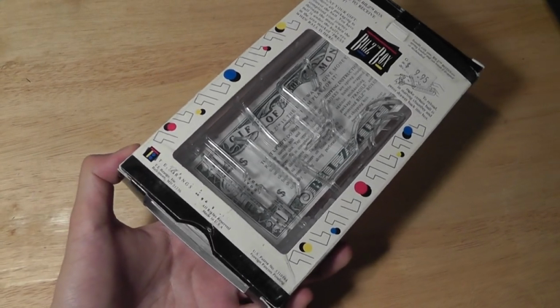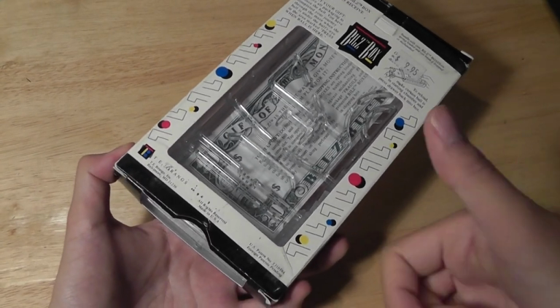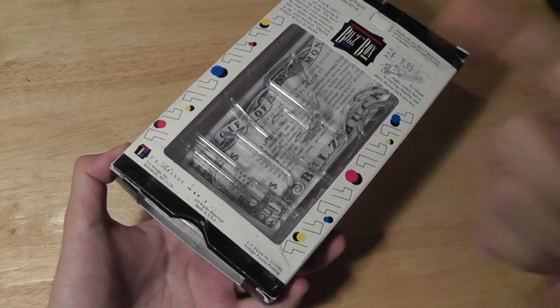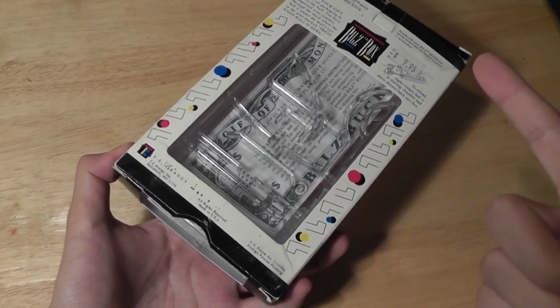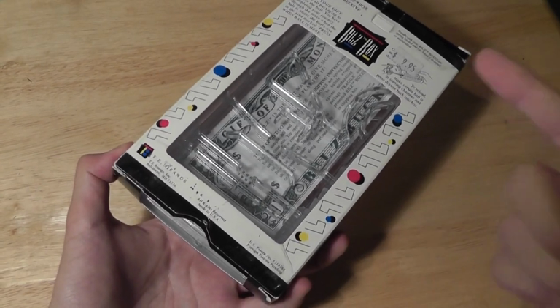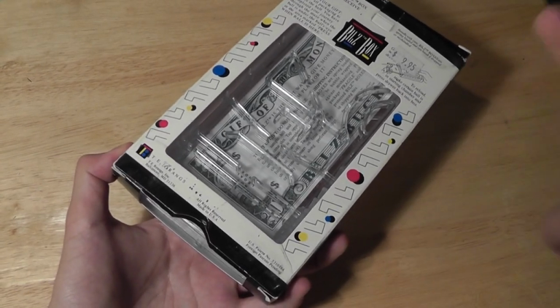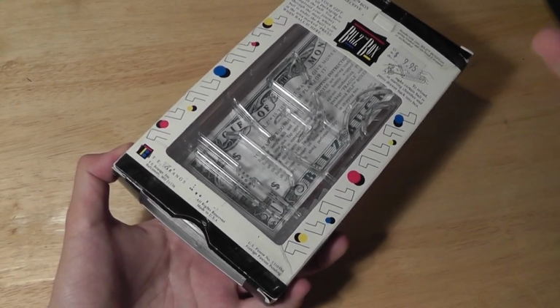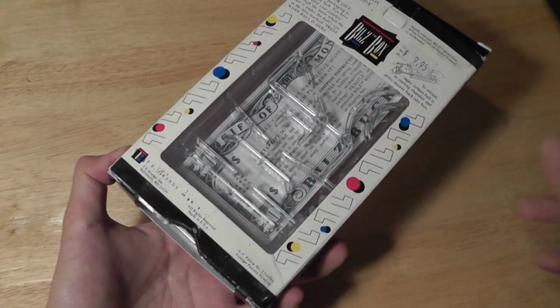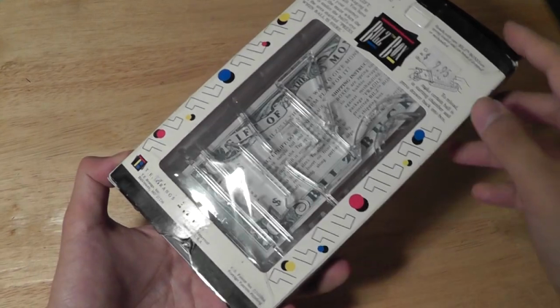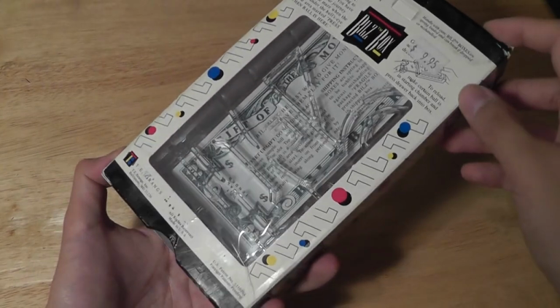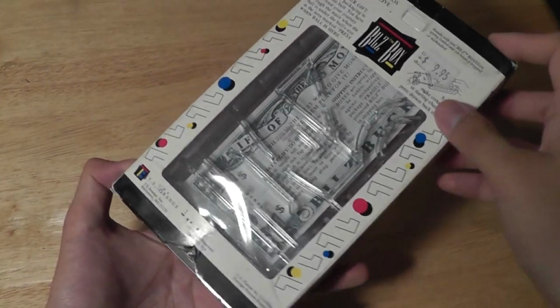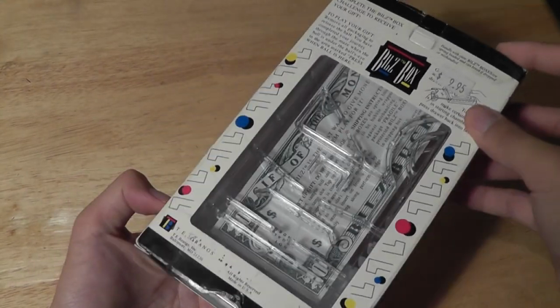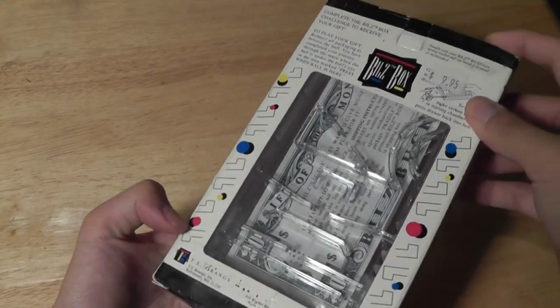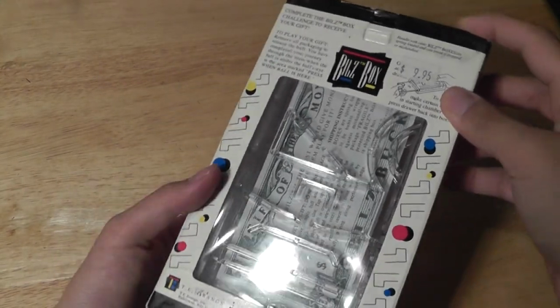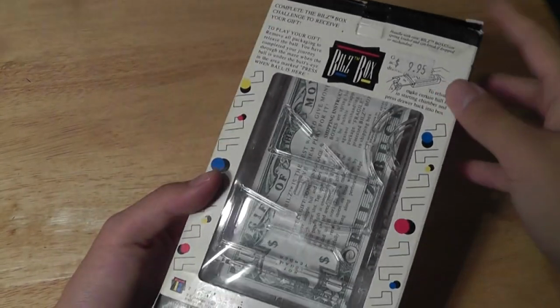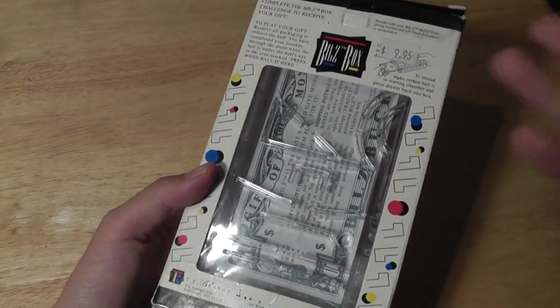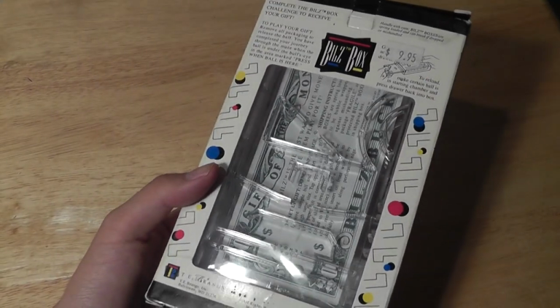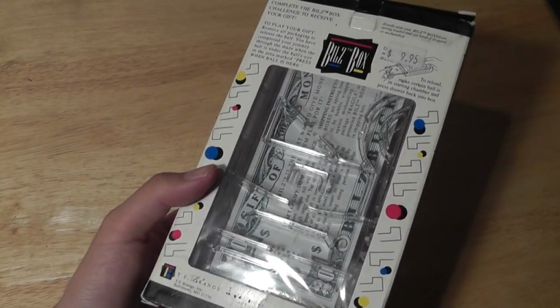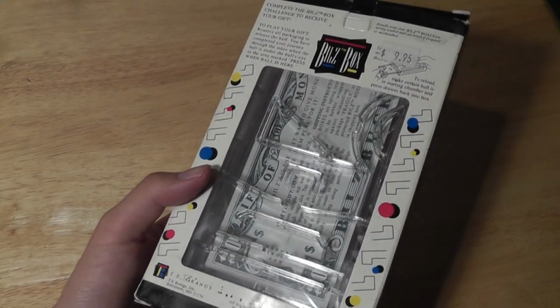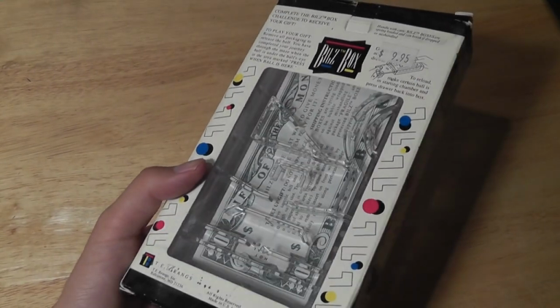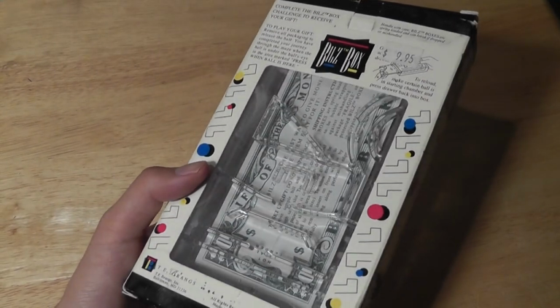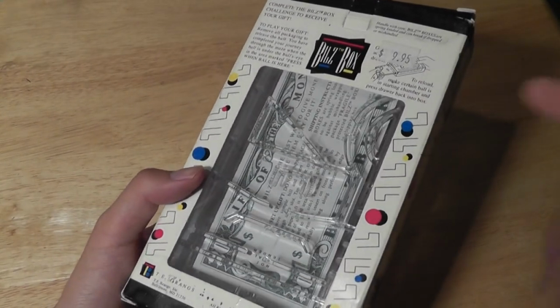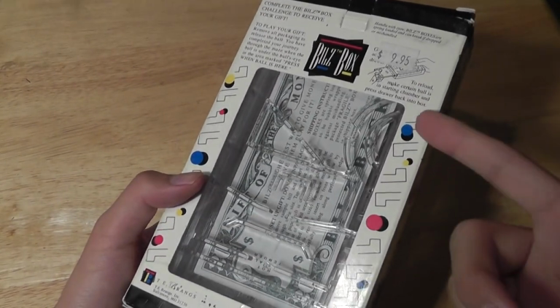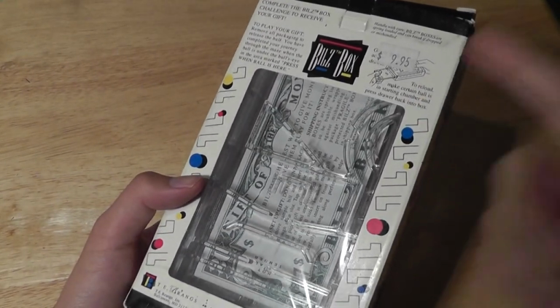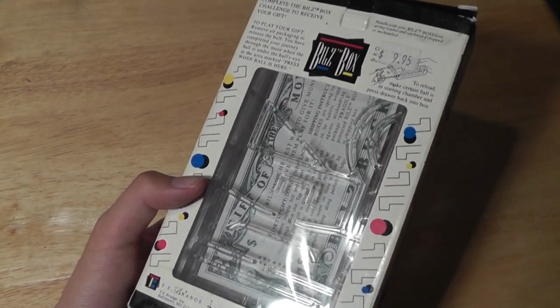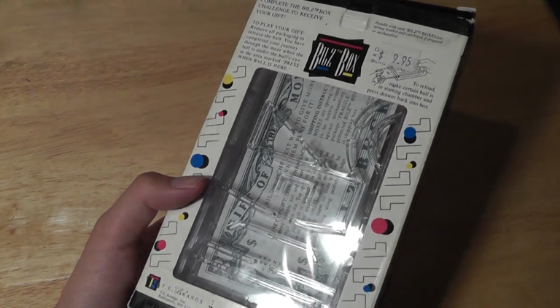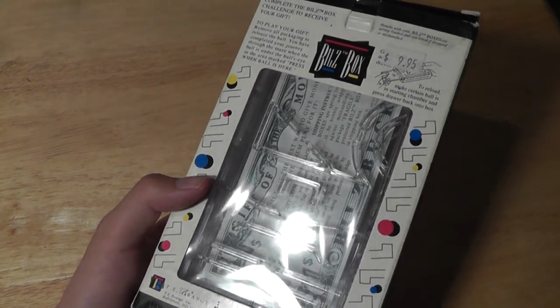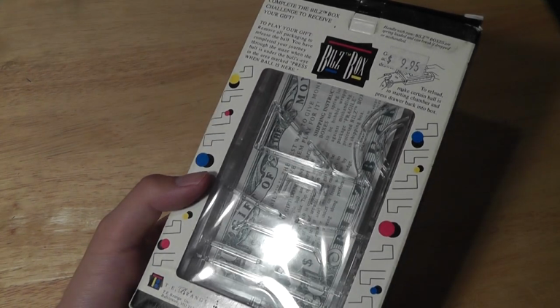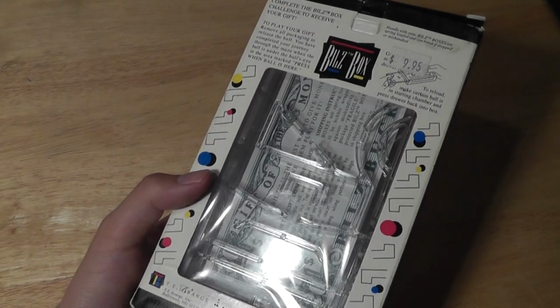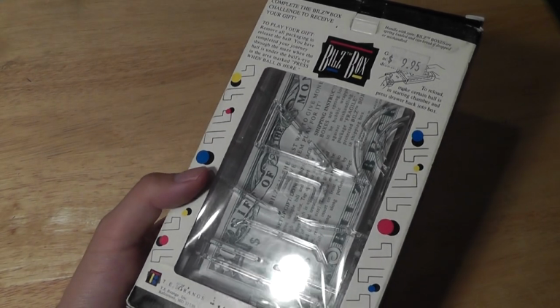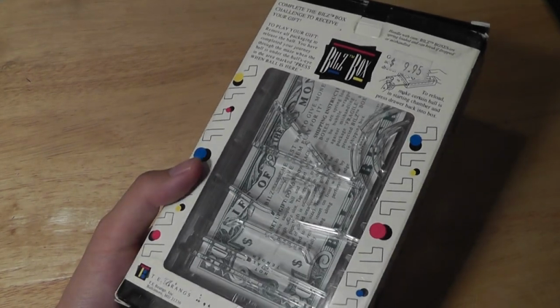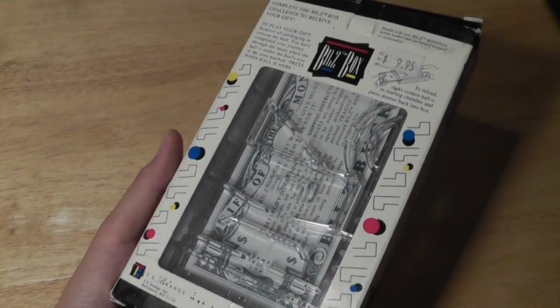It's a fun way to give out money that presents both a gift and a way to challenge someone. For that functionality, the device is very nicely designed, very nicely packaged, and comes at a retail price of $10, which I tend to think is very fair.